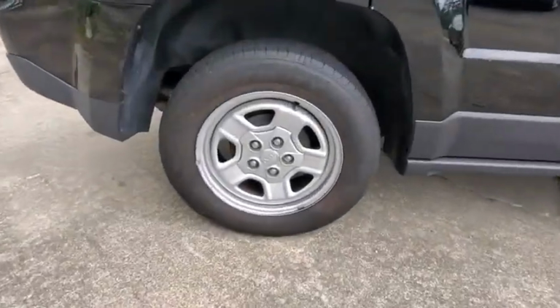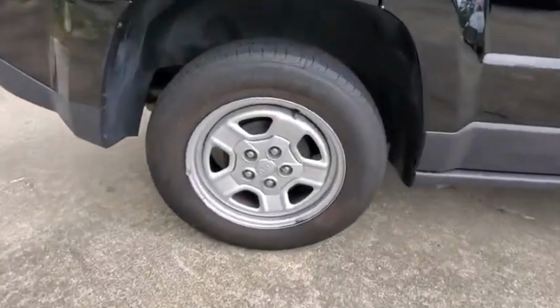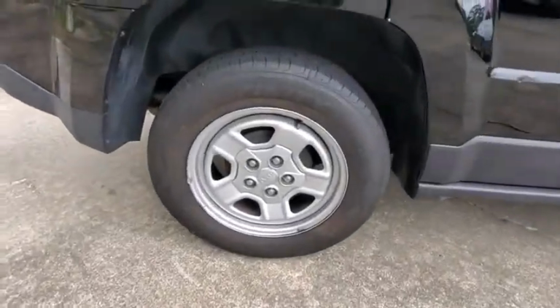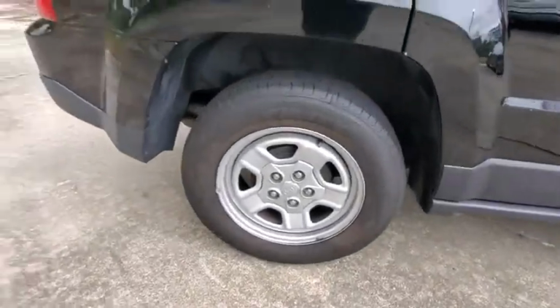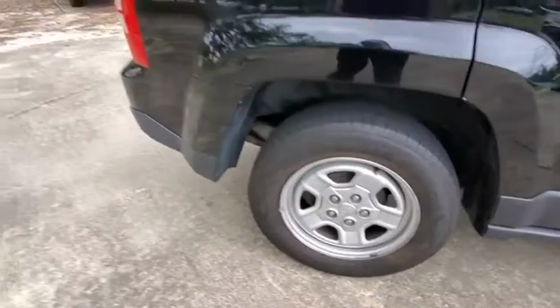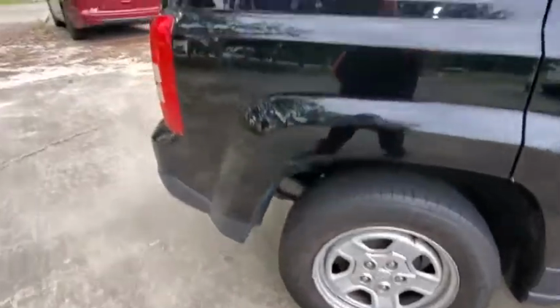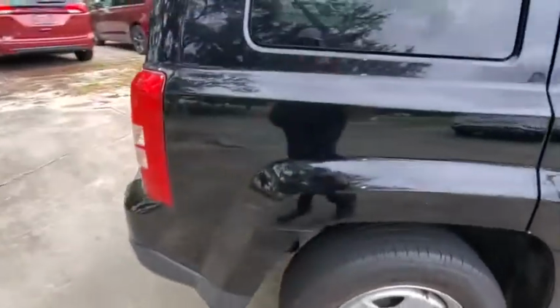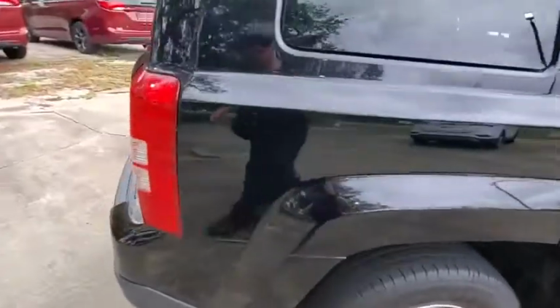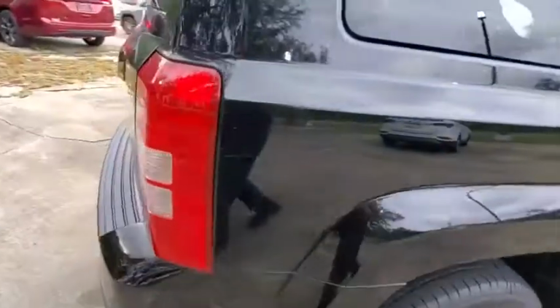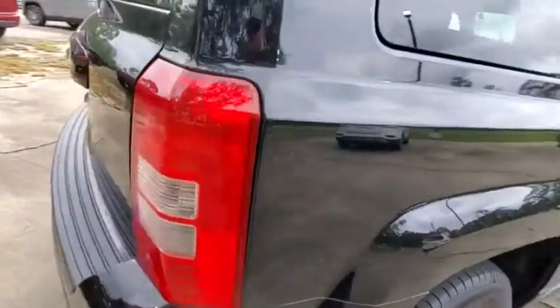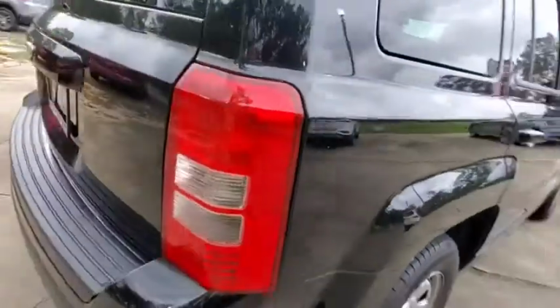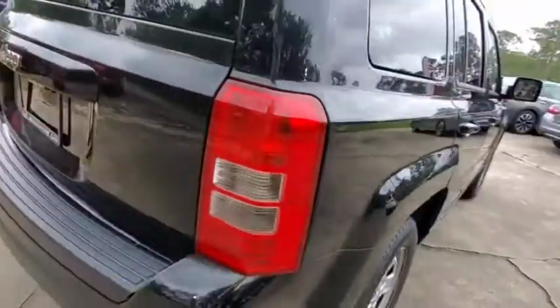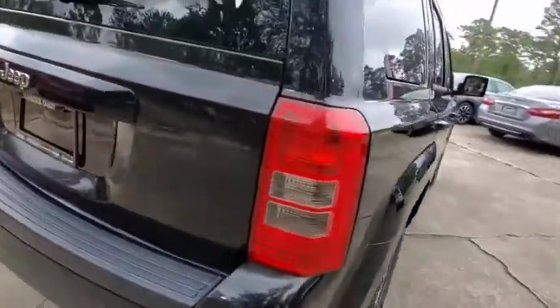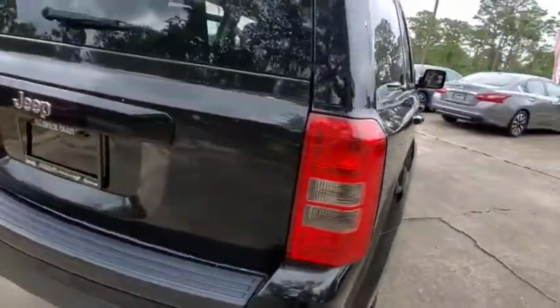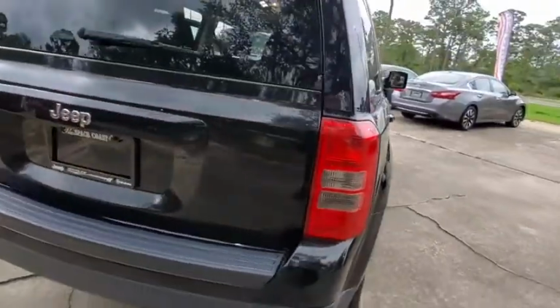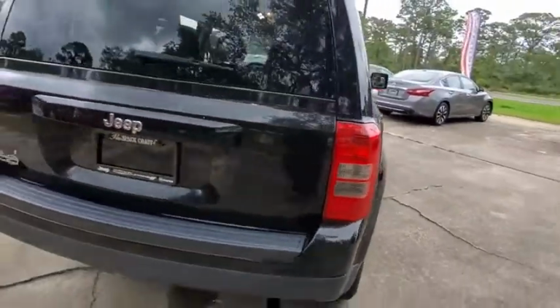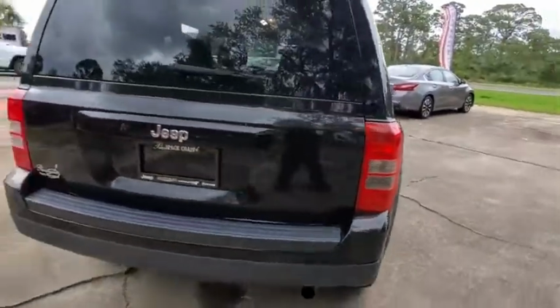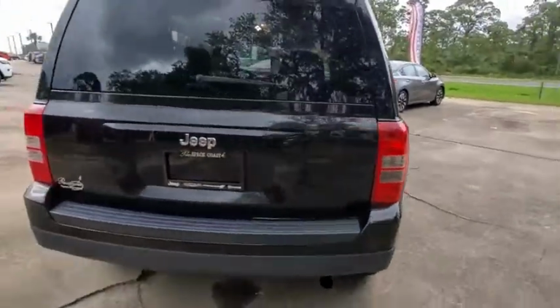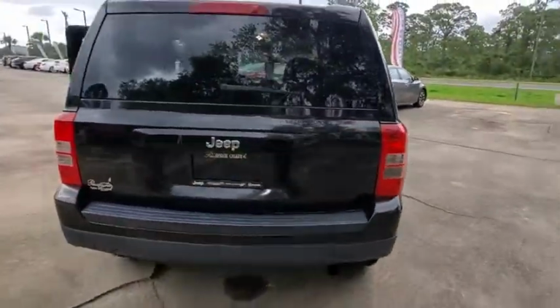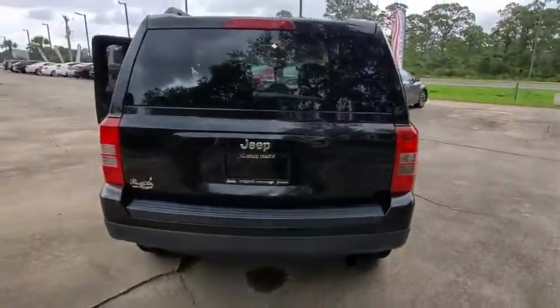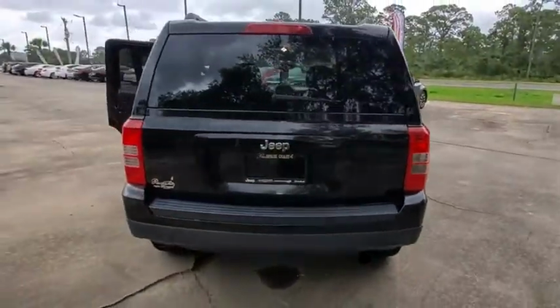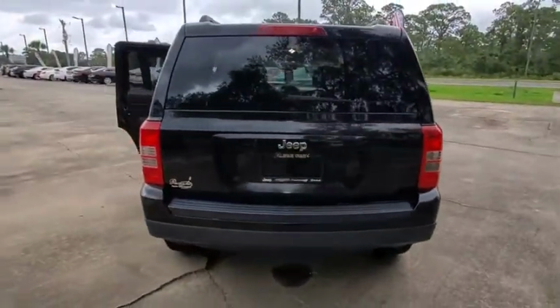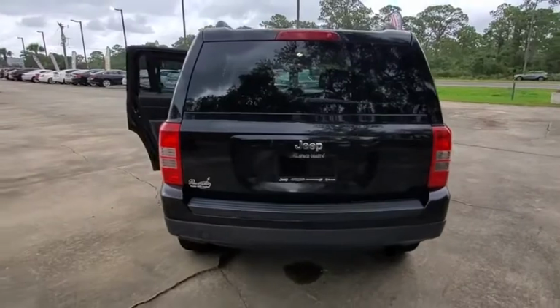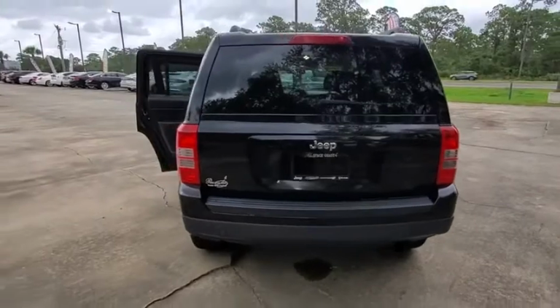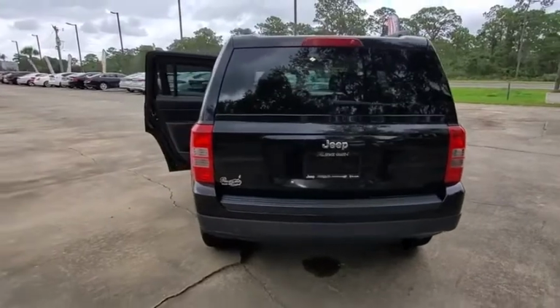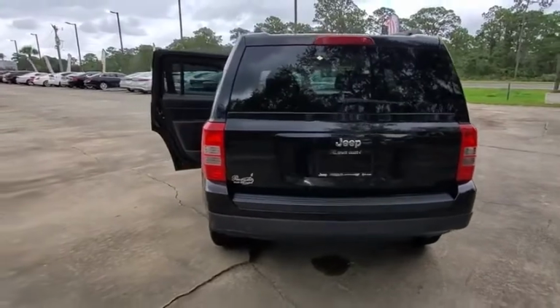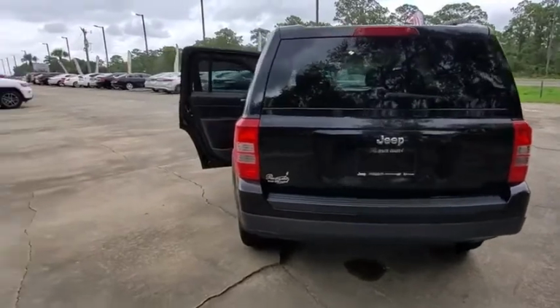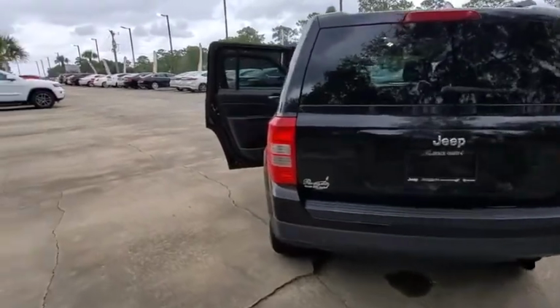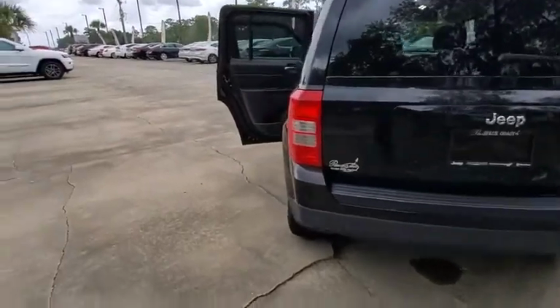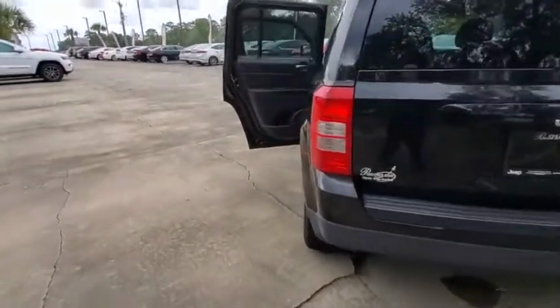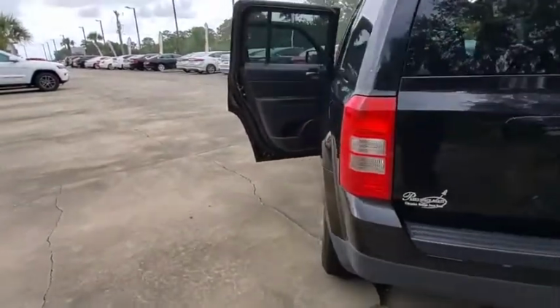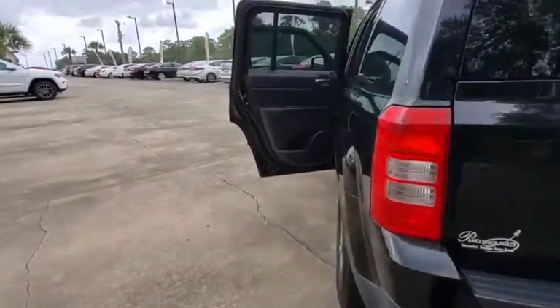The Patriot has plenty of room inside for any size family. This vehicle has less than 100,000 miles. Here are some of this vehicle's great options.